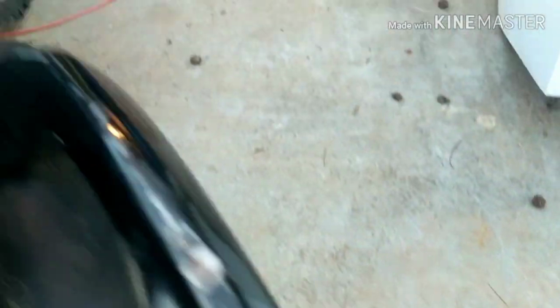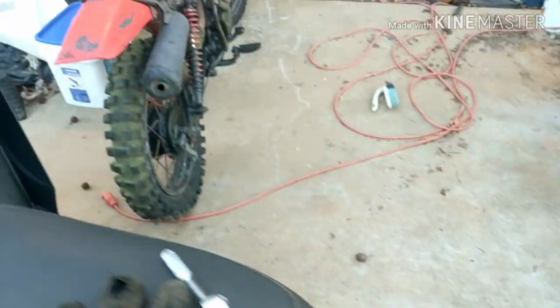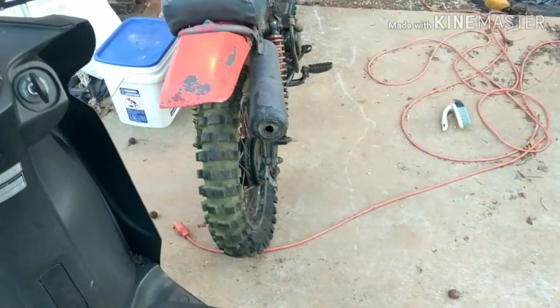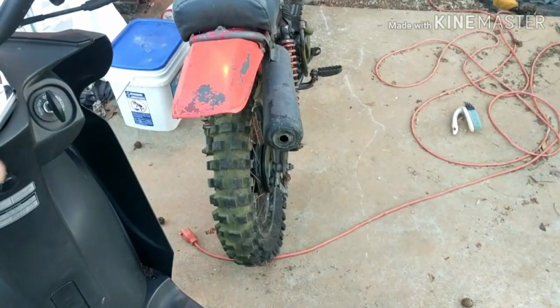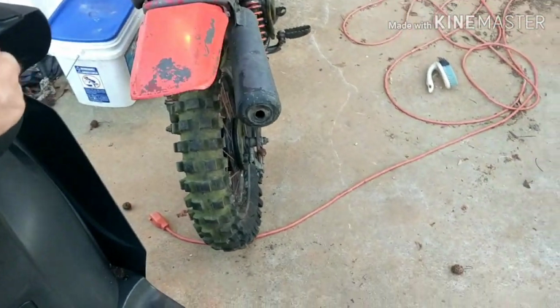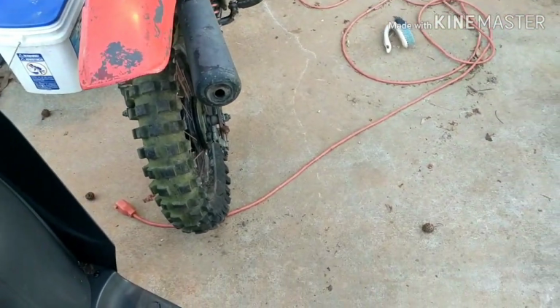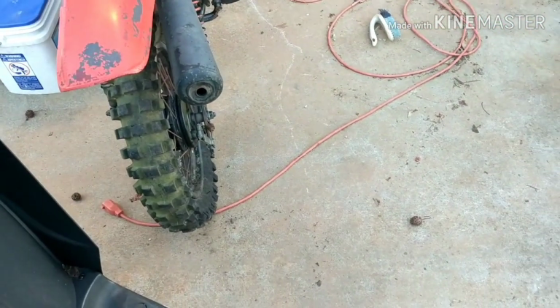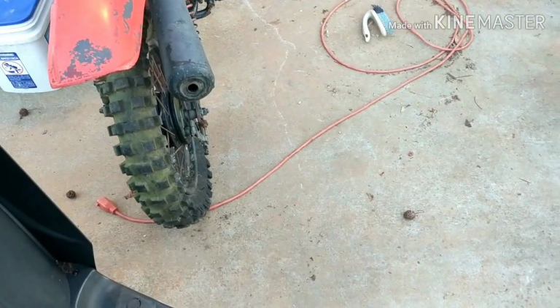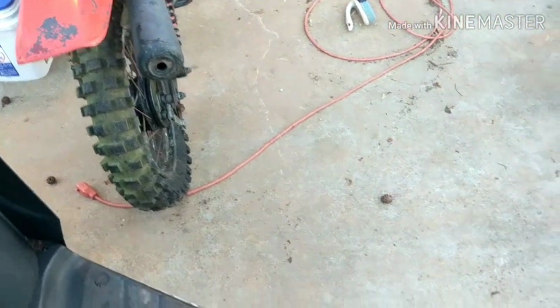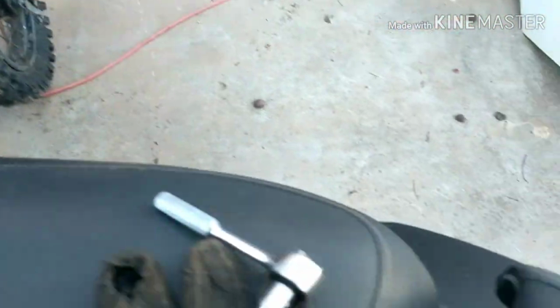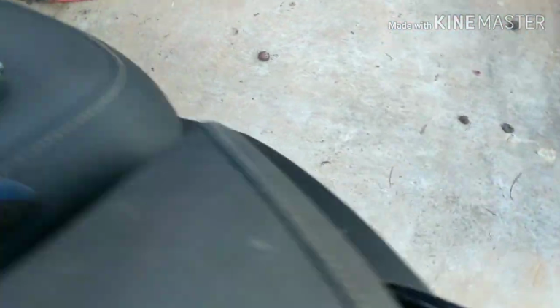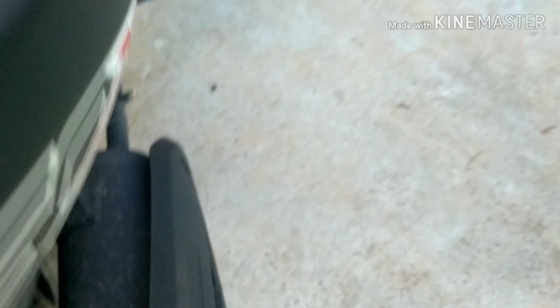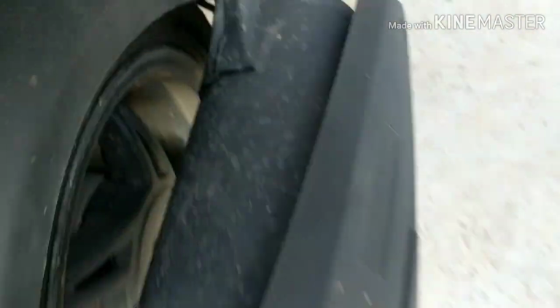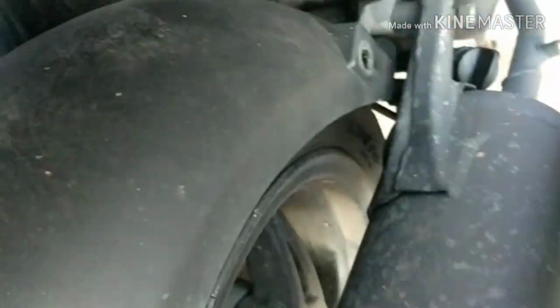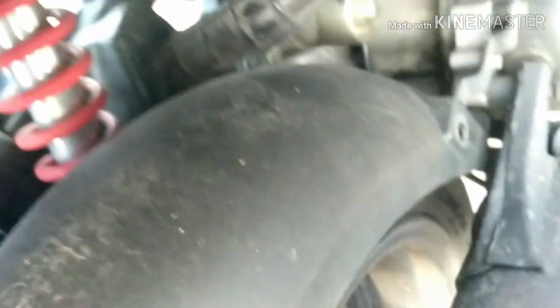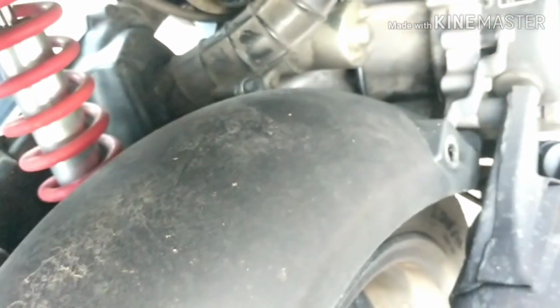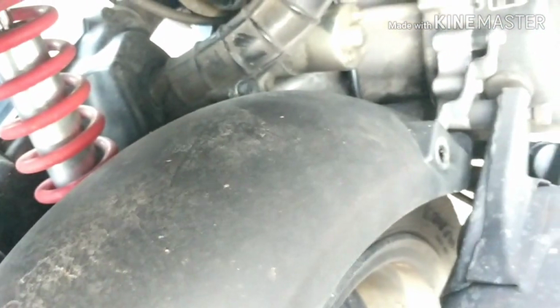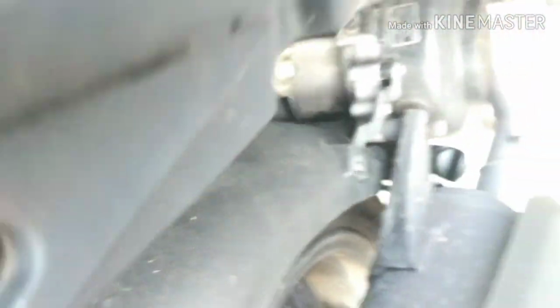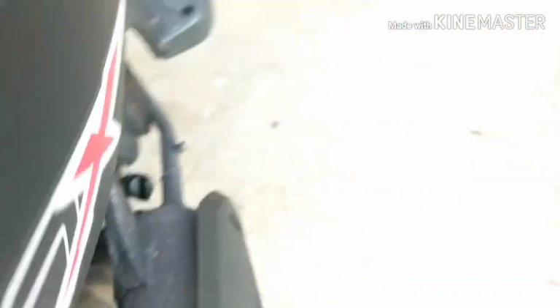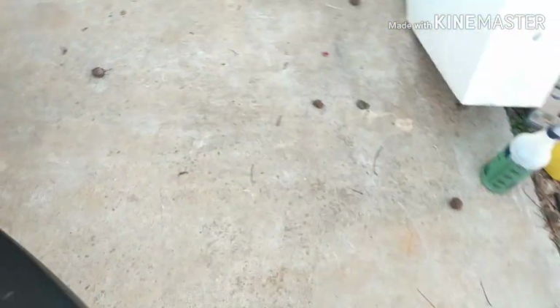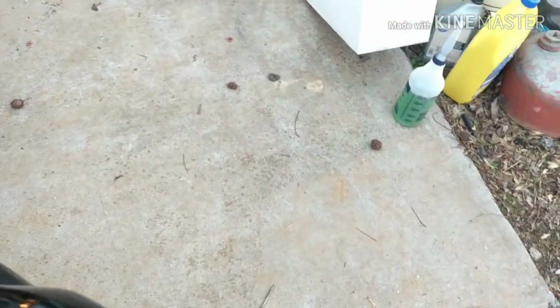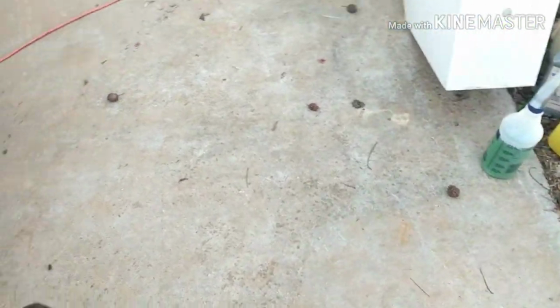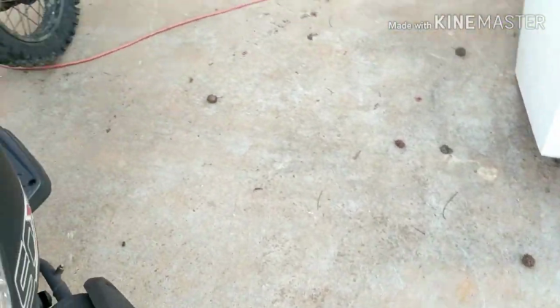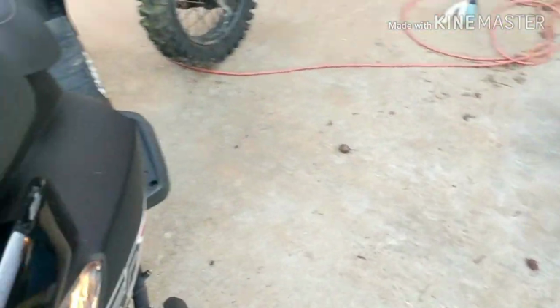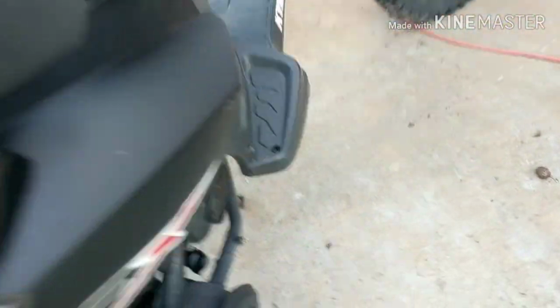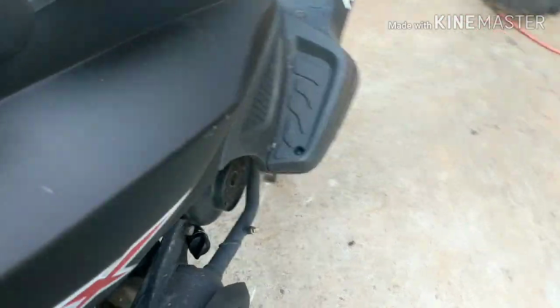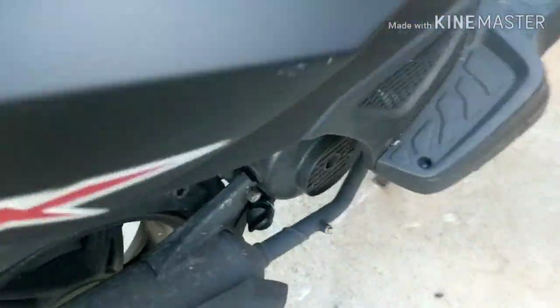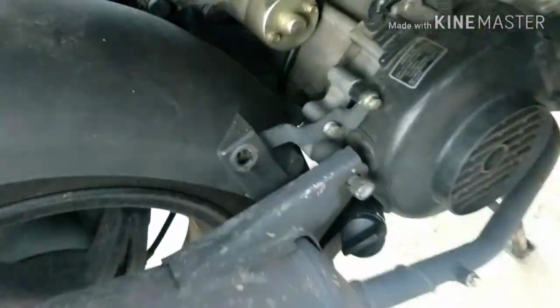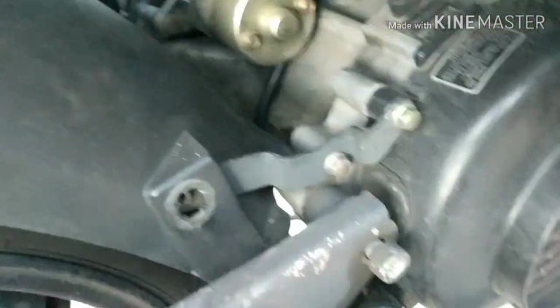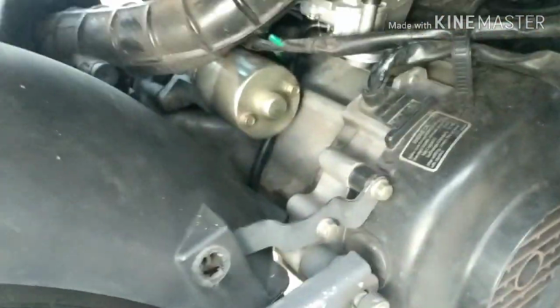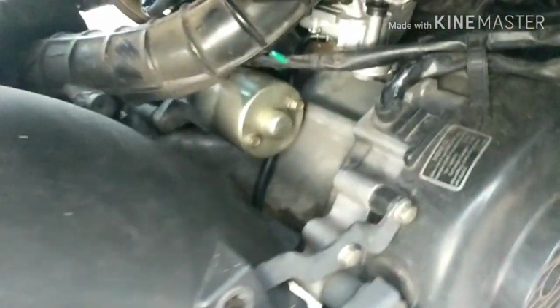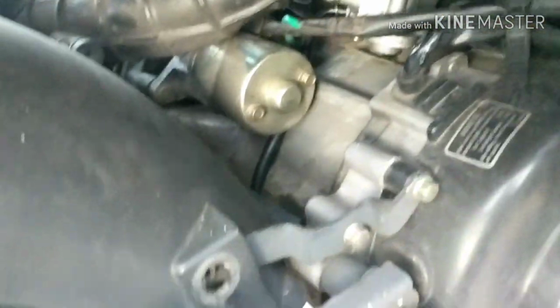Runs fine. Go to crank it to start again — okay, you can barely crank it. So what I'm going to do here is pull the starter out. I'm going to take it apart and clean it up.